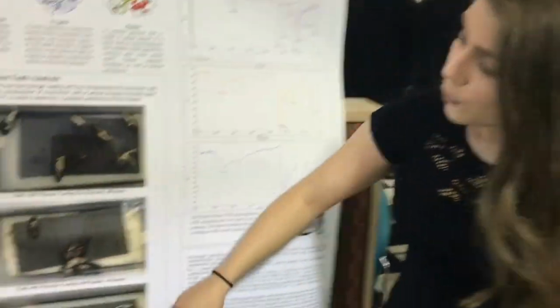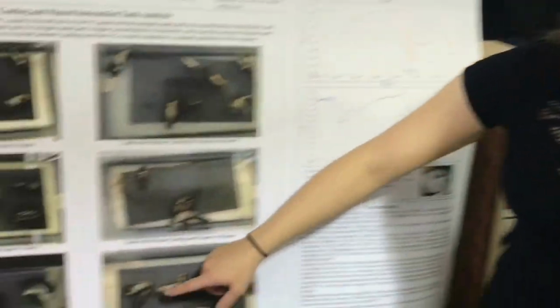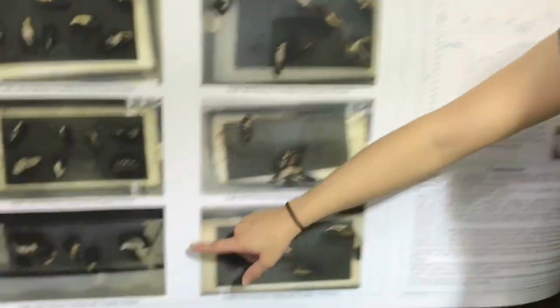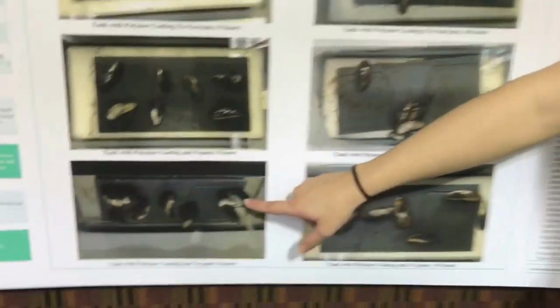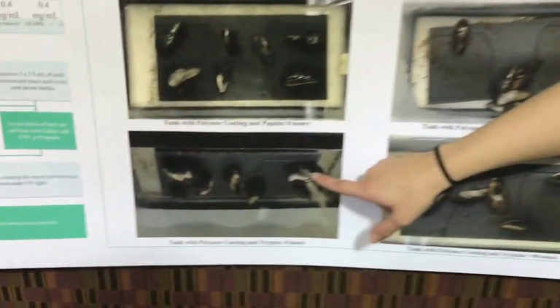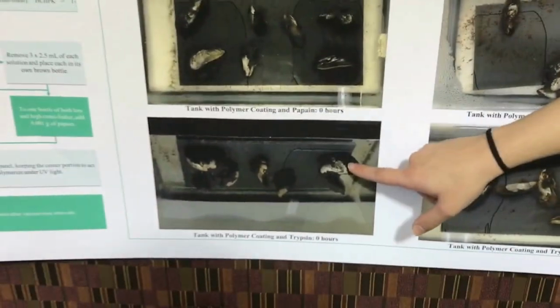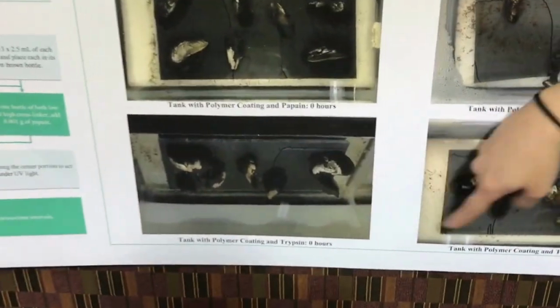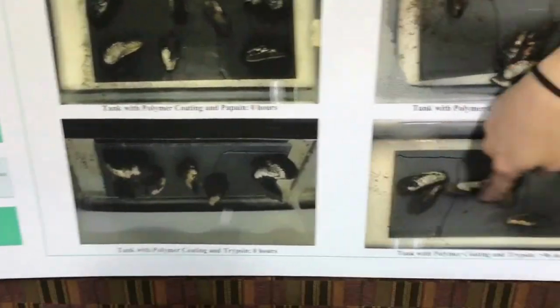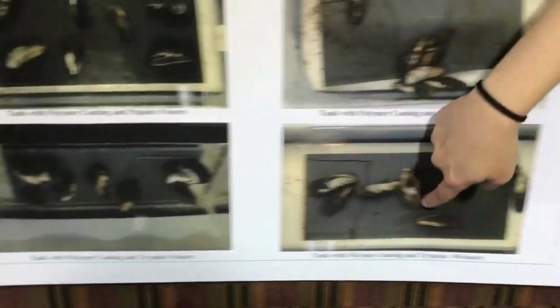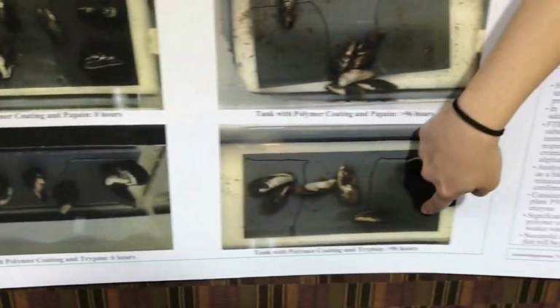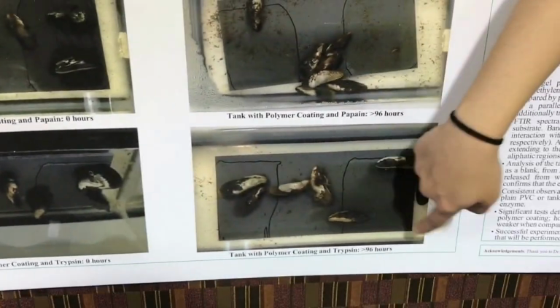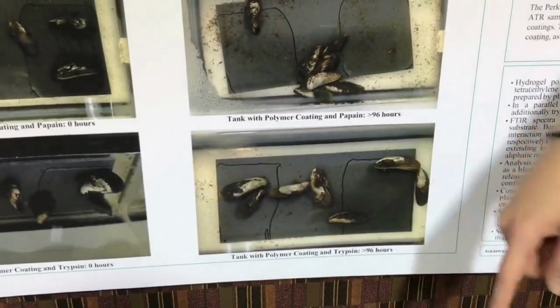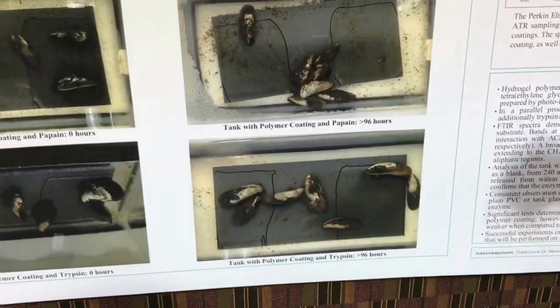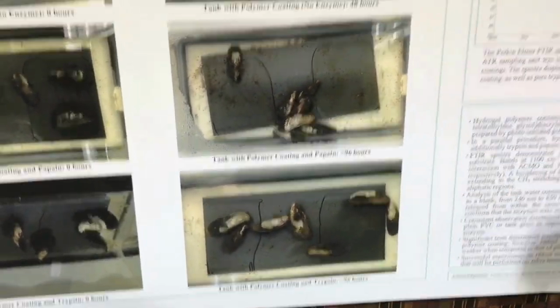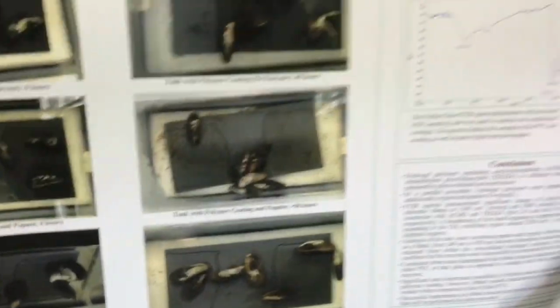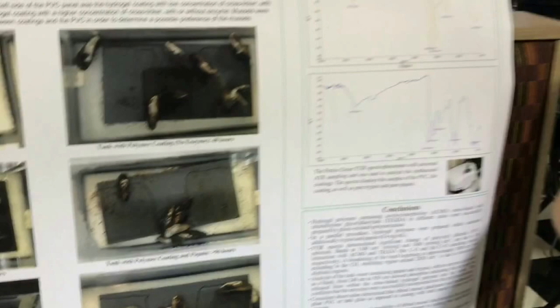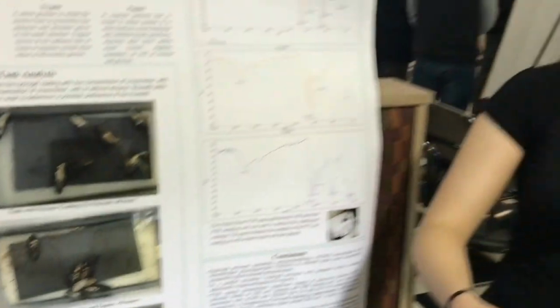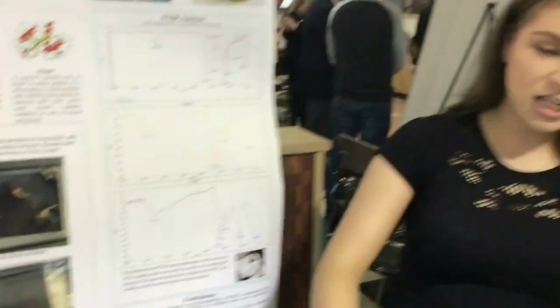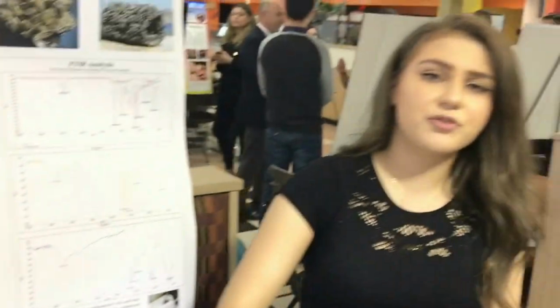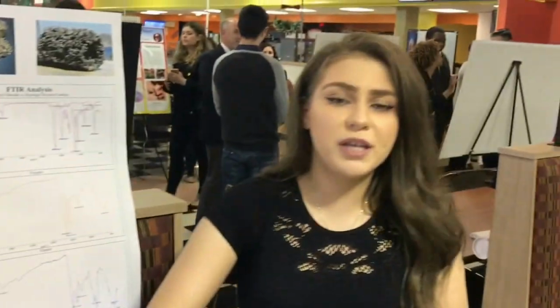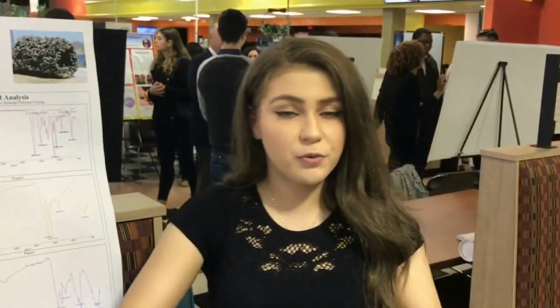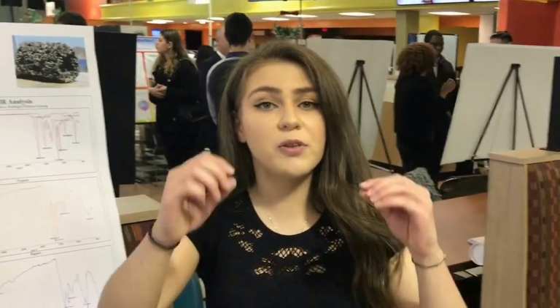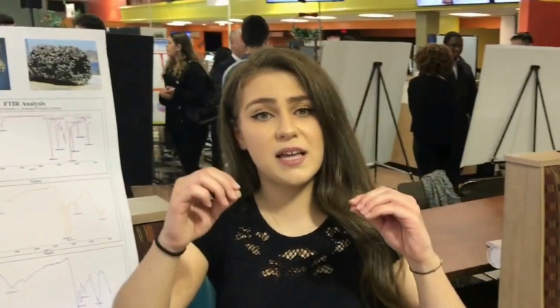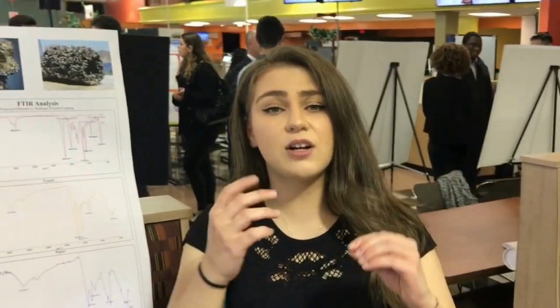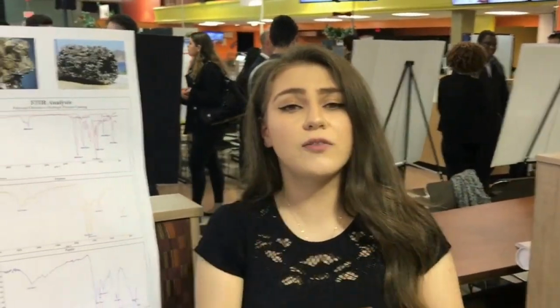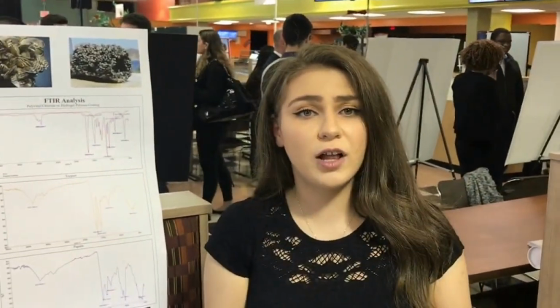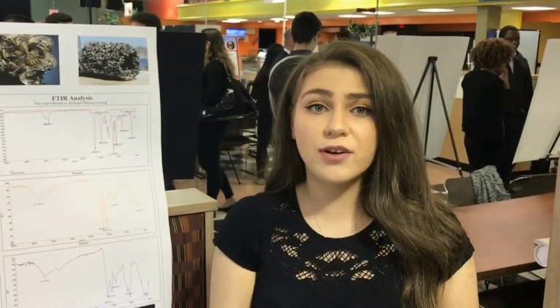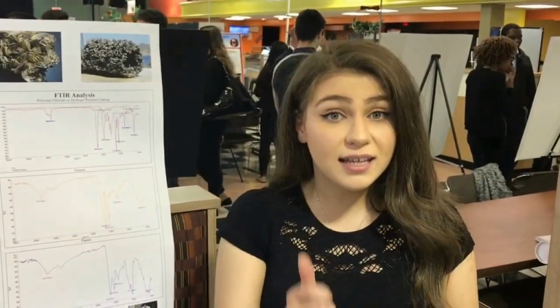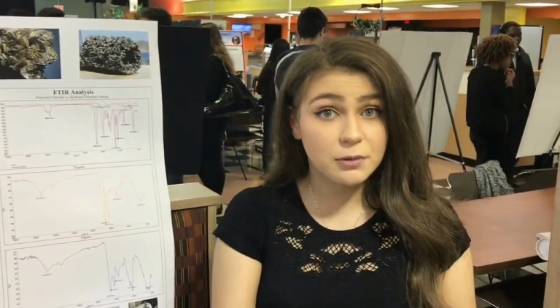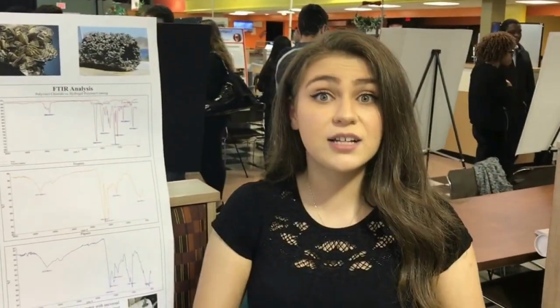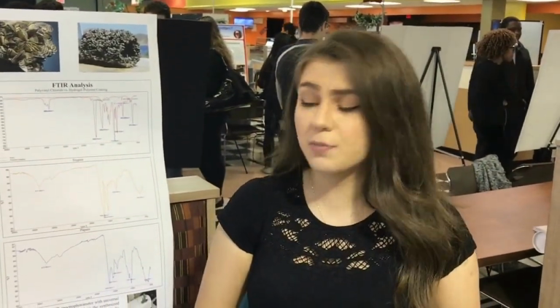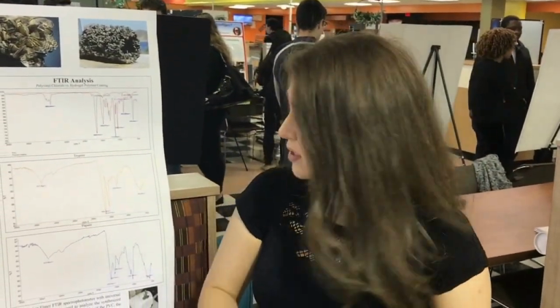We did the same procedure with trypsin, but the mussels didn't really move around a lot. They did put some threads, but again the attachment was very weak. We performed the pull test and all of them fell off unless they were attached to the PVC.